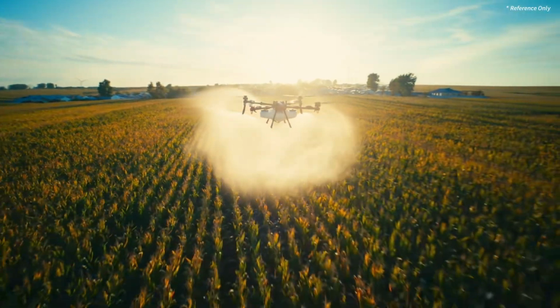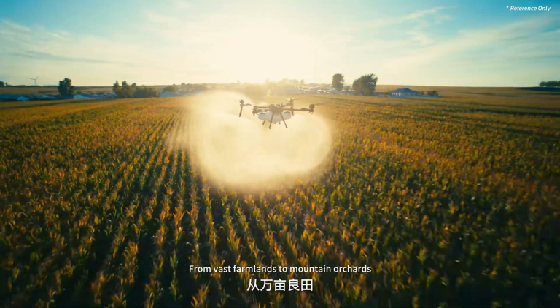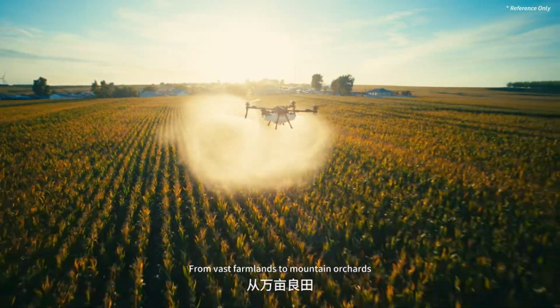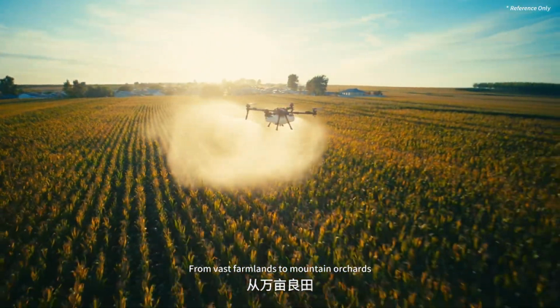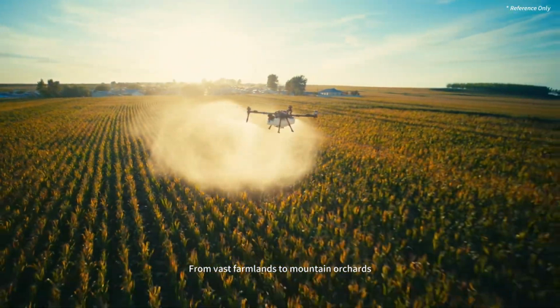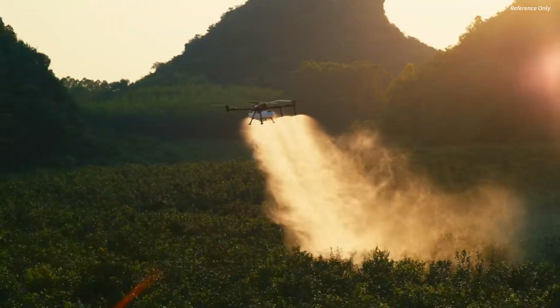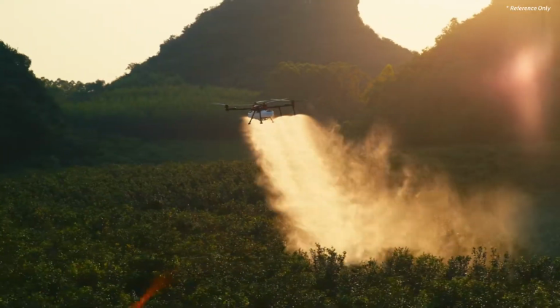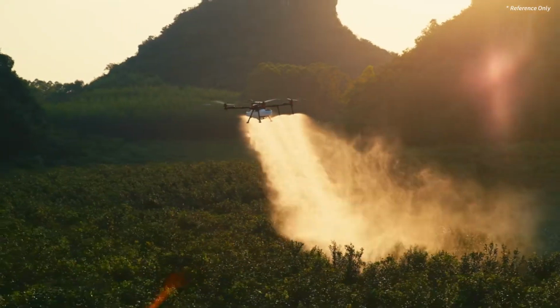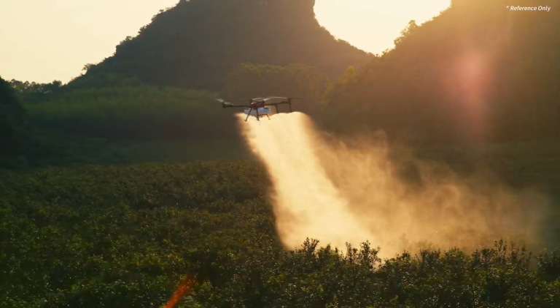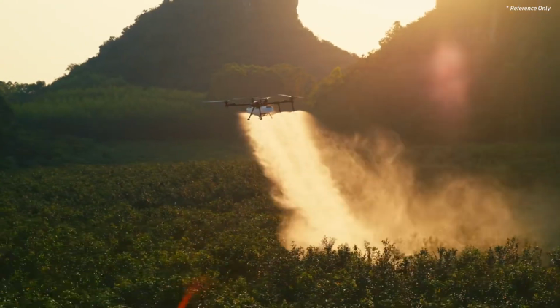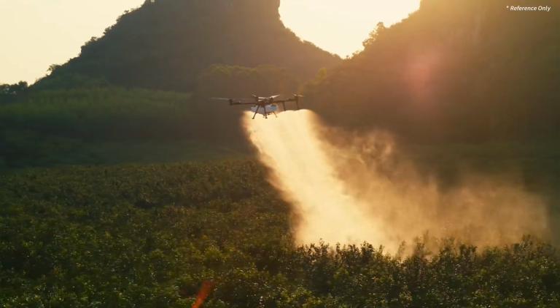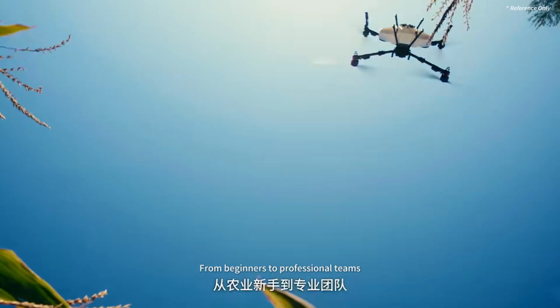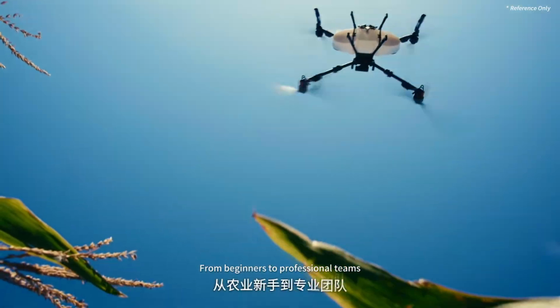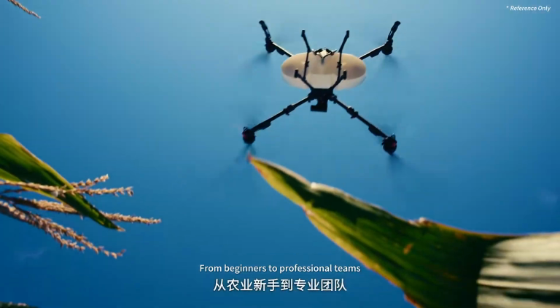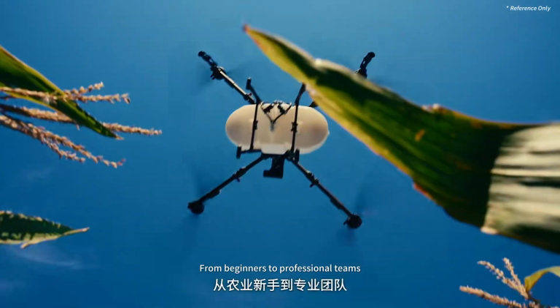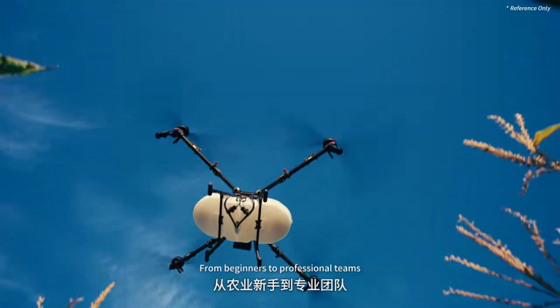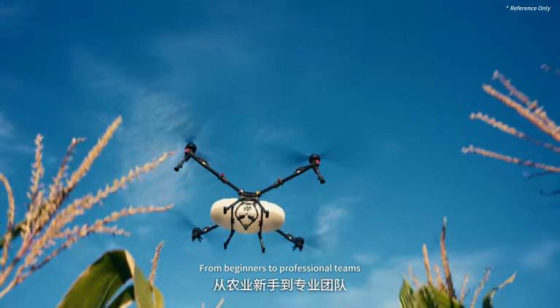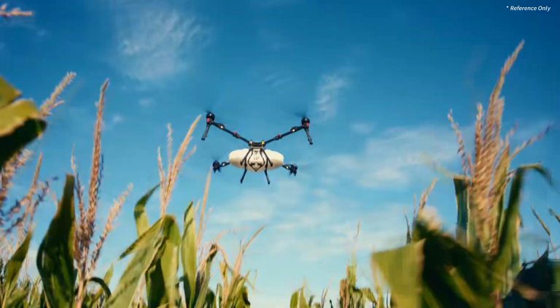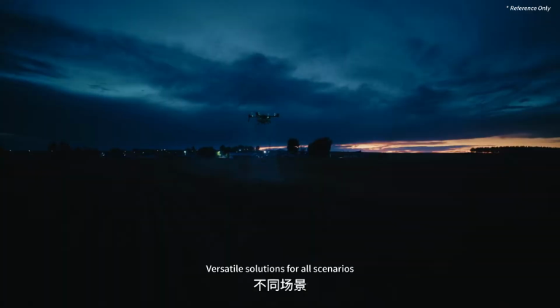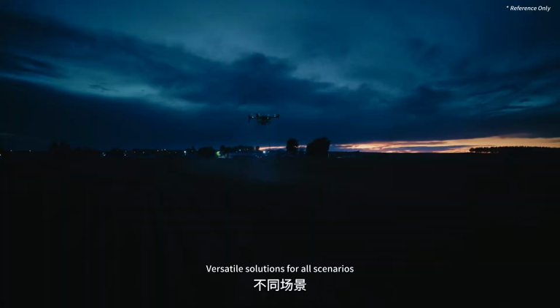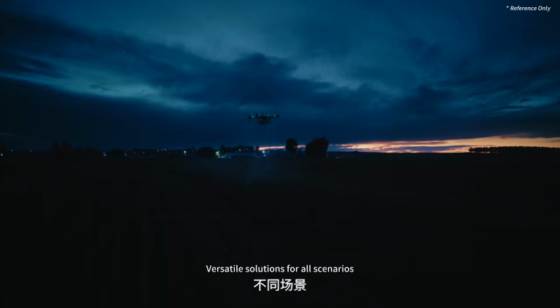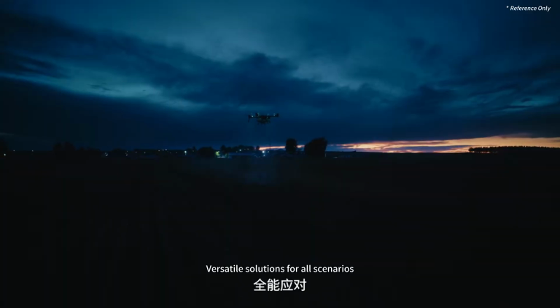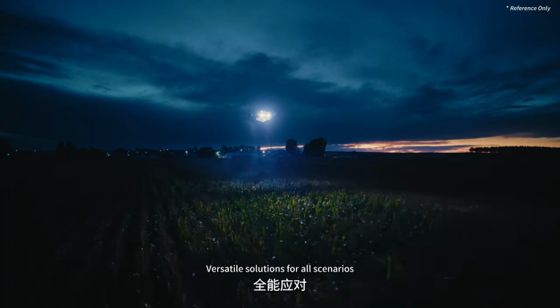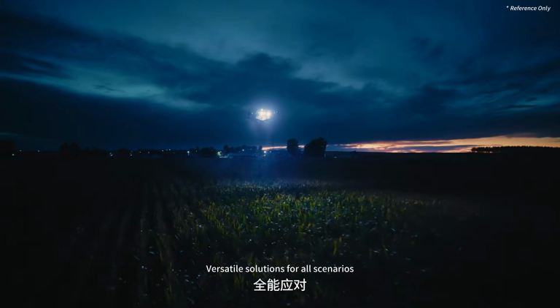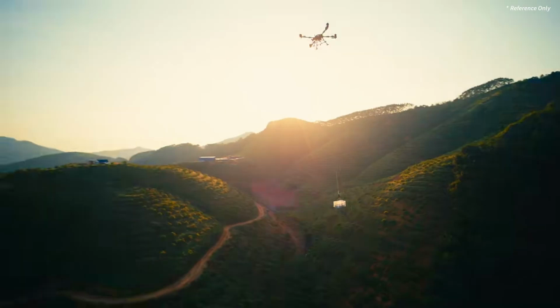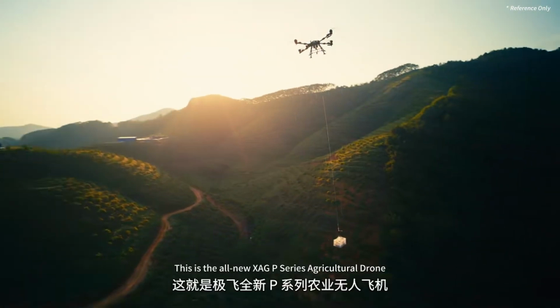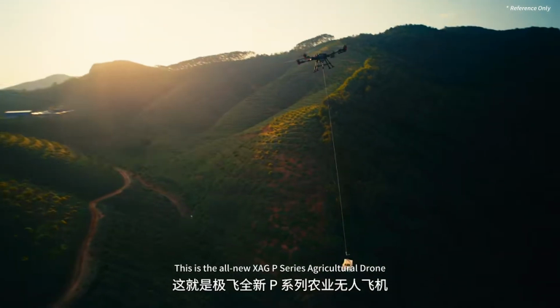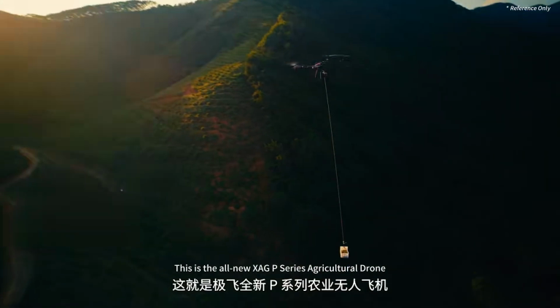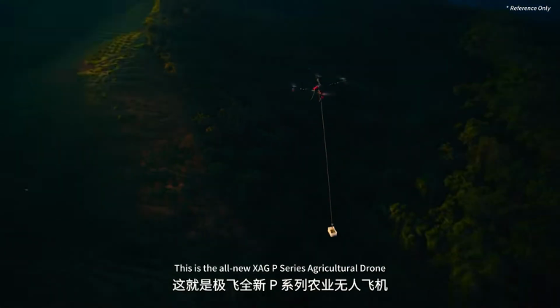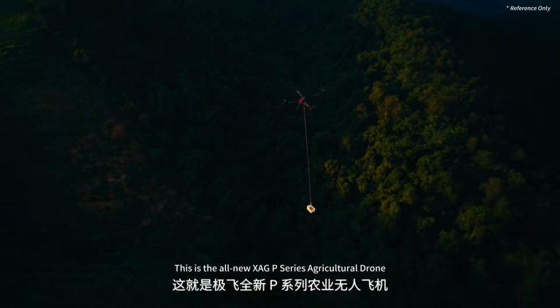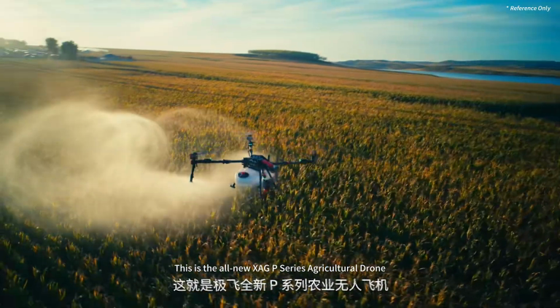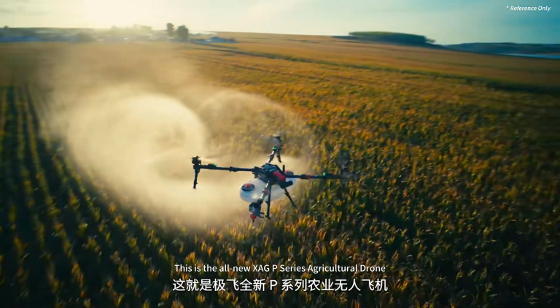From vast farmlands to mountain orchards, from beginners to professional teams — versatile solutions for all scenarios. This is the all-new XAG P-series agricultural drone.